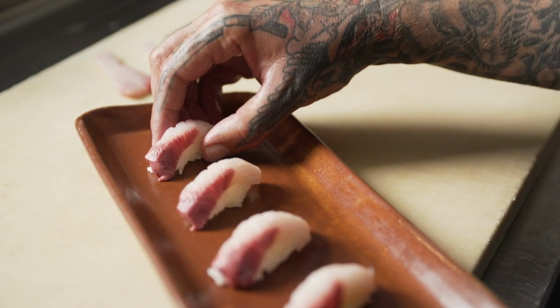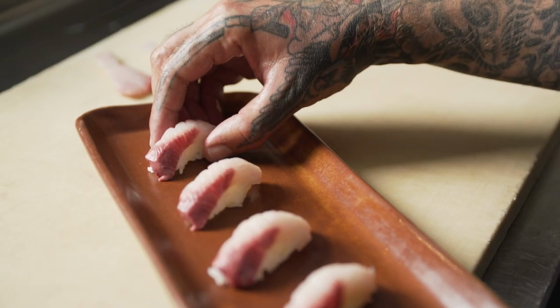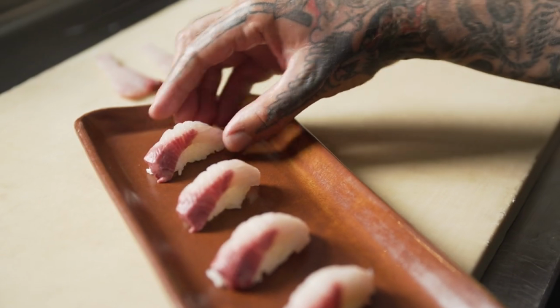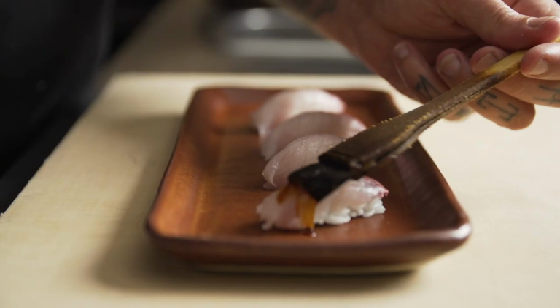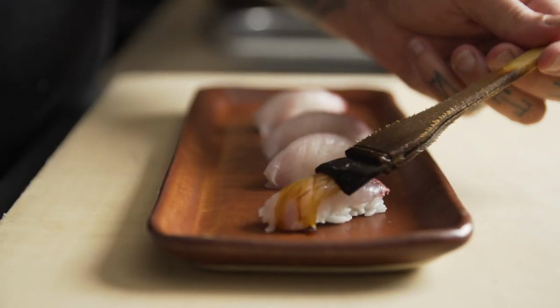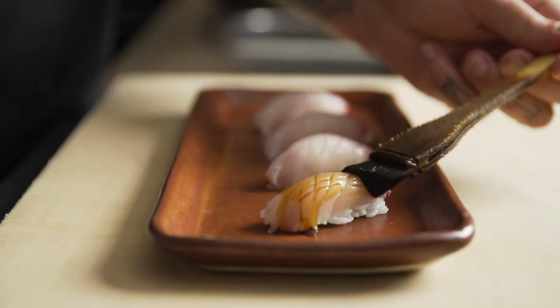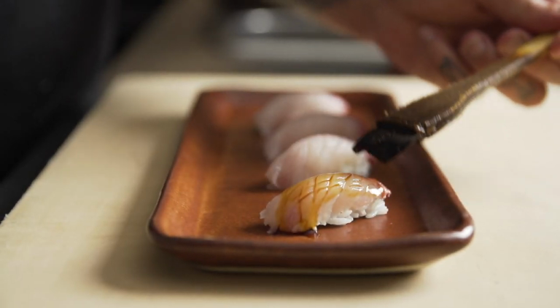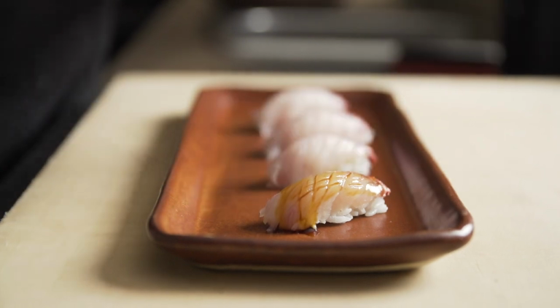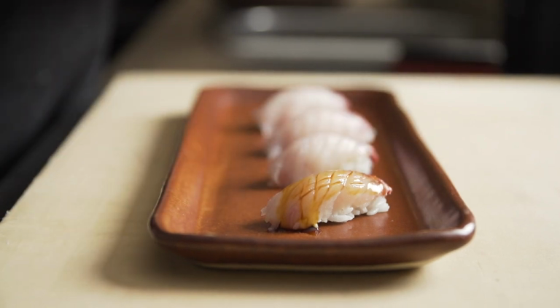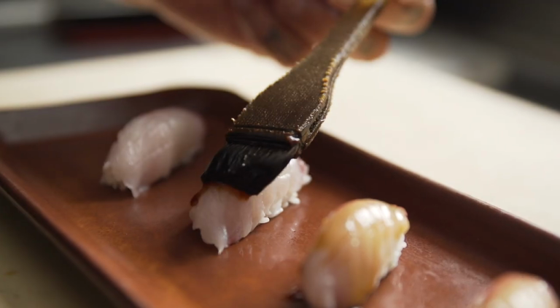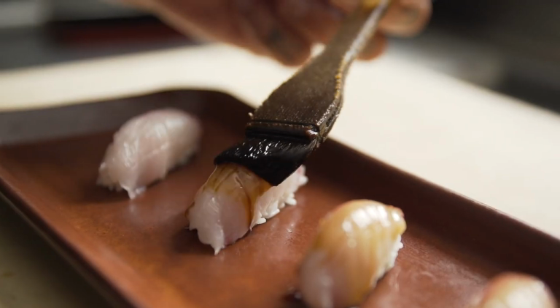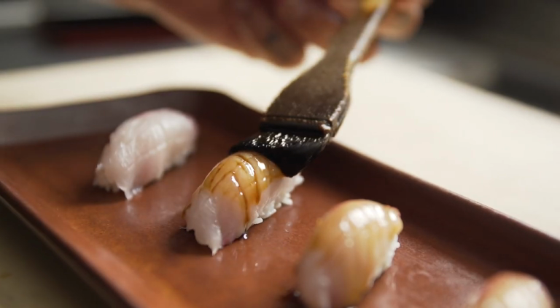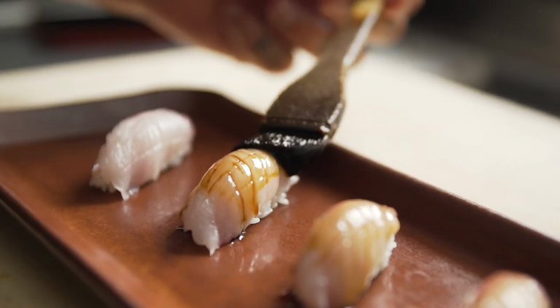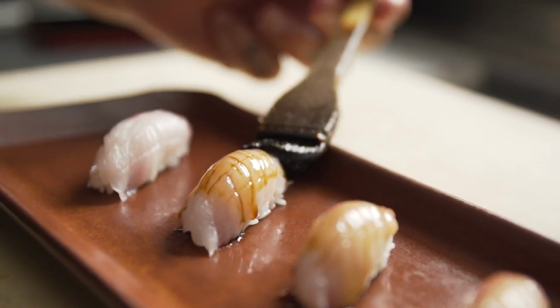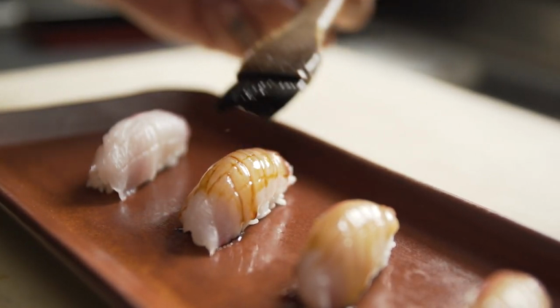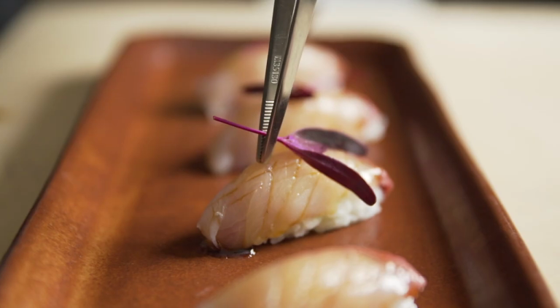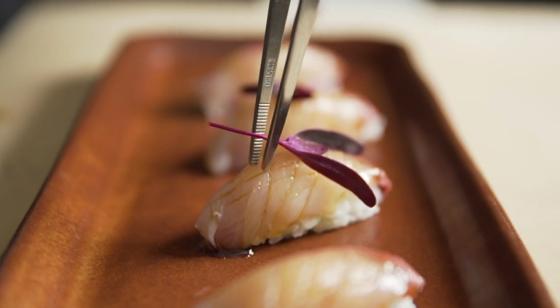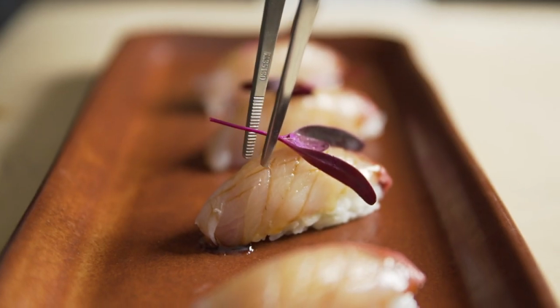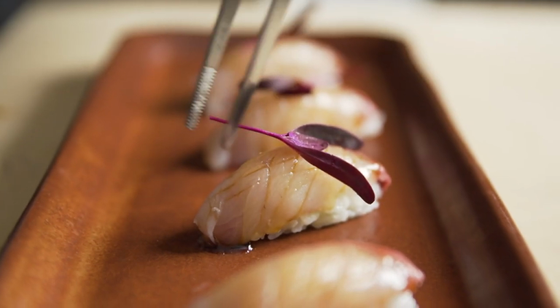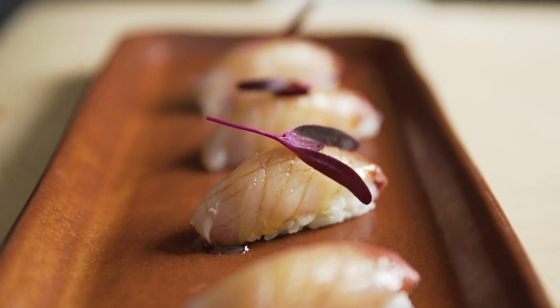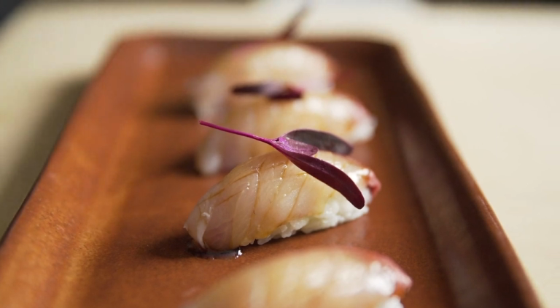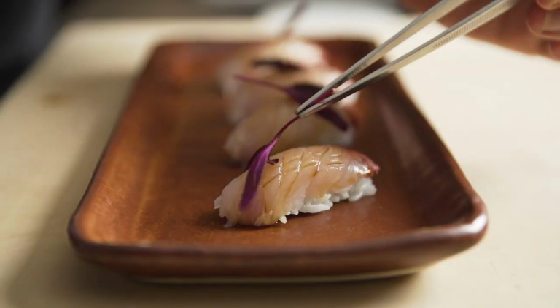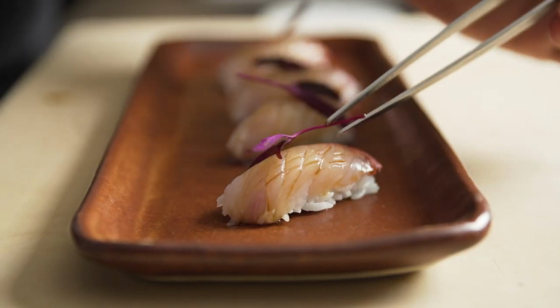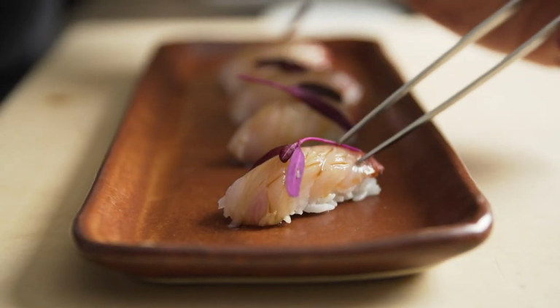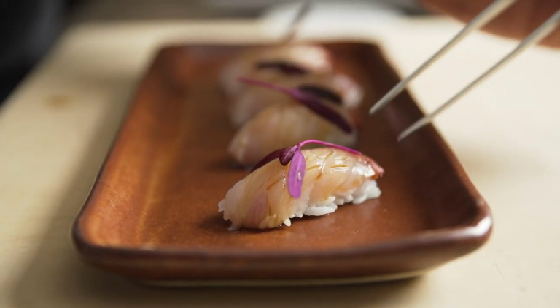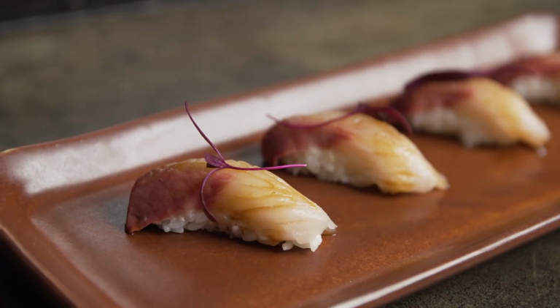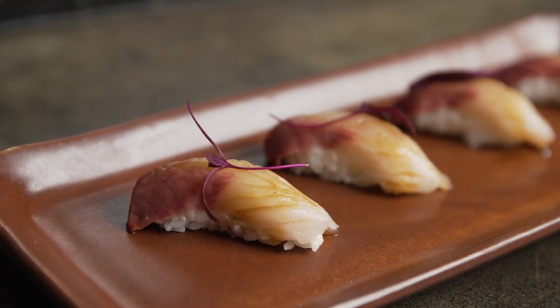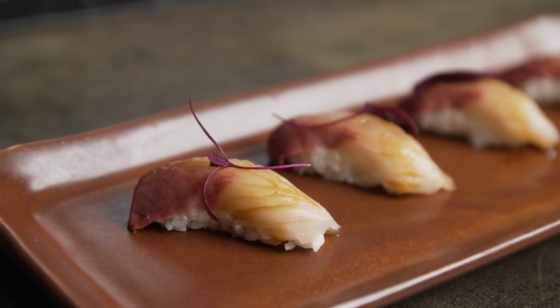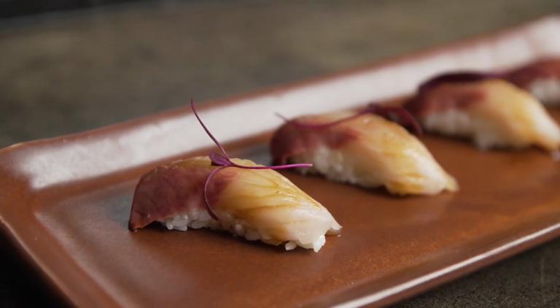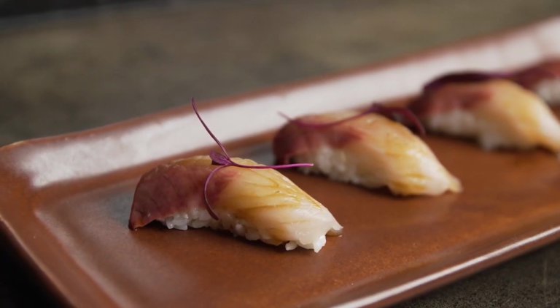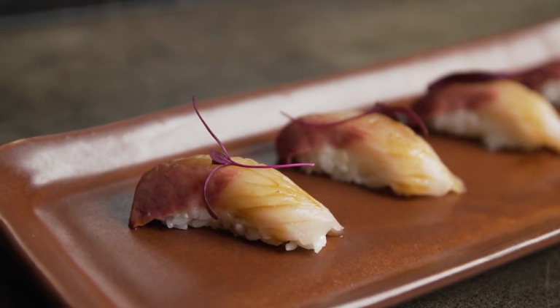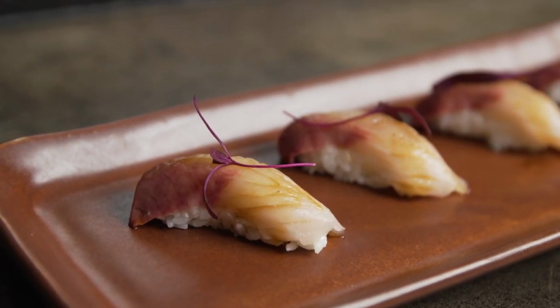Here I'm plating it — brushing each piece of fish with our house-created soy dressing for the fish and then garnishing it with a small piece of amaranth. It's about revering the fish, how beautiful it is and the seasonality of it.